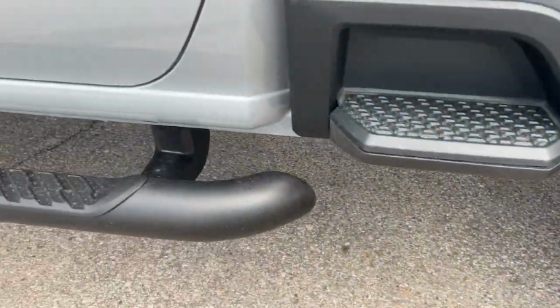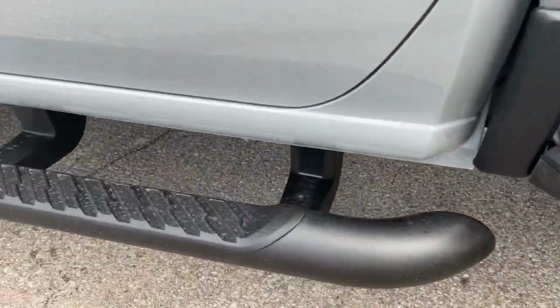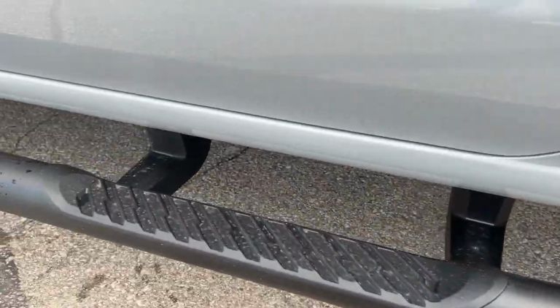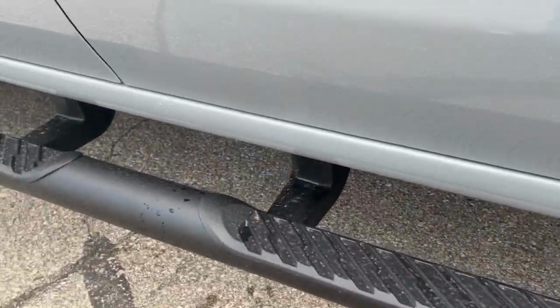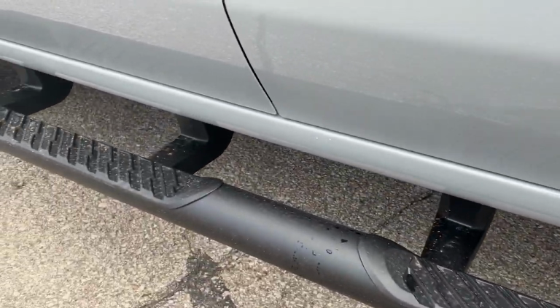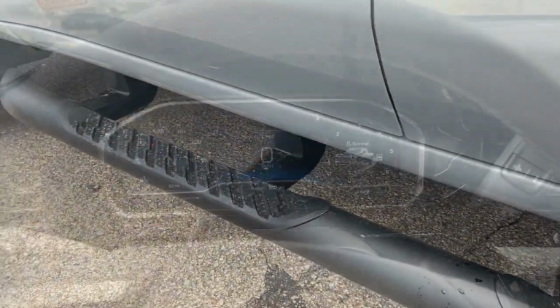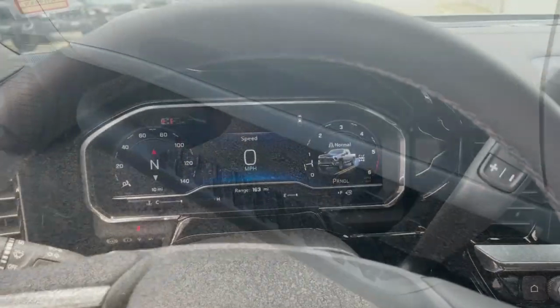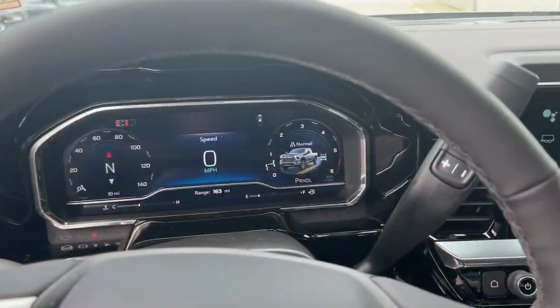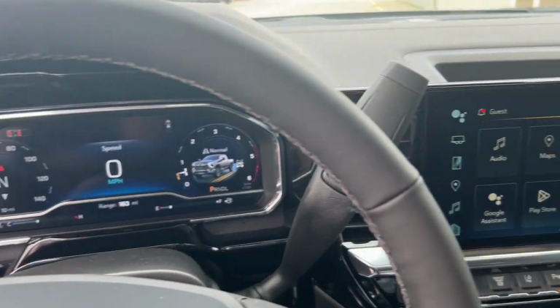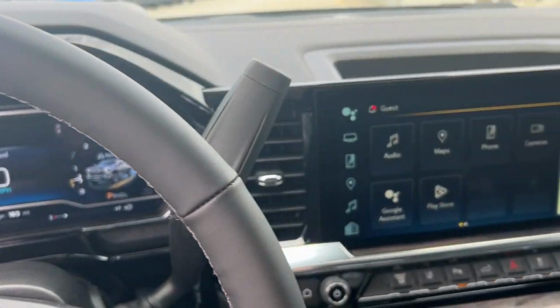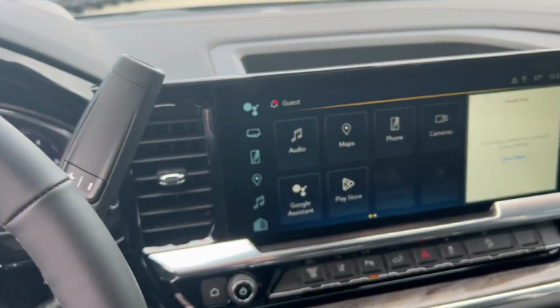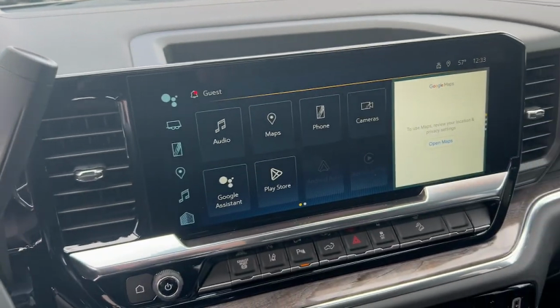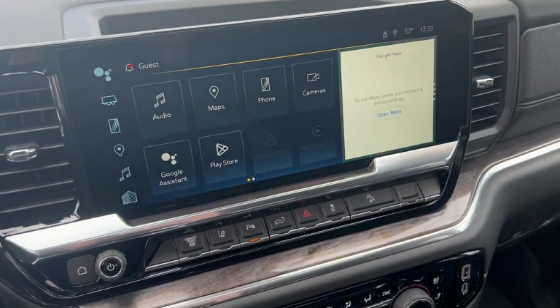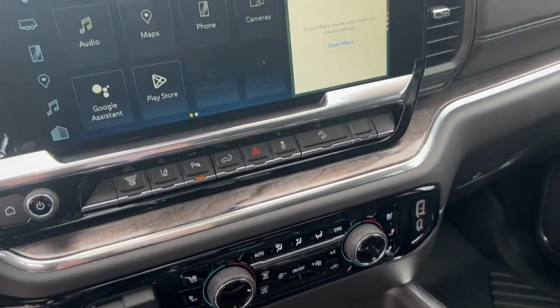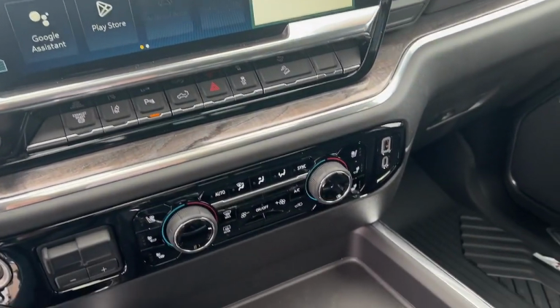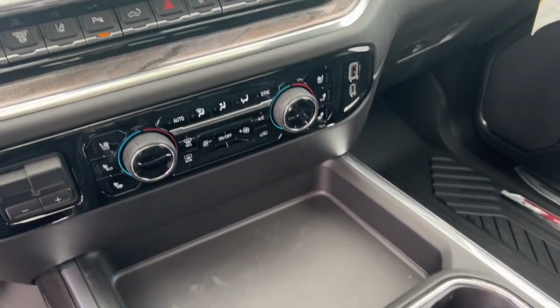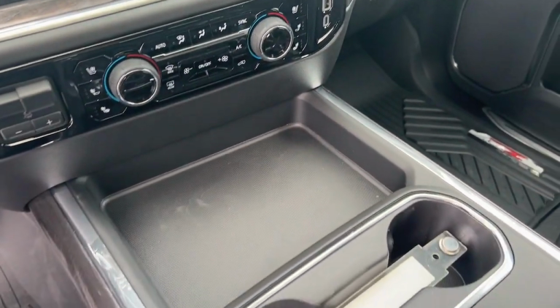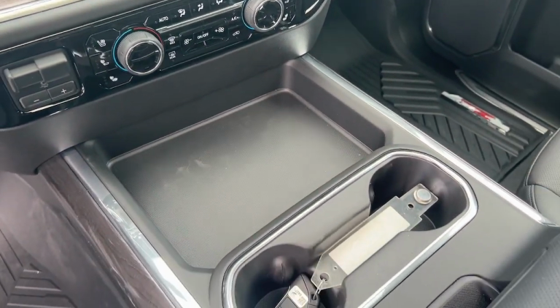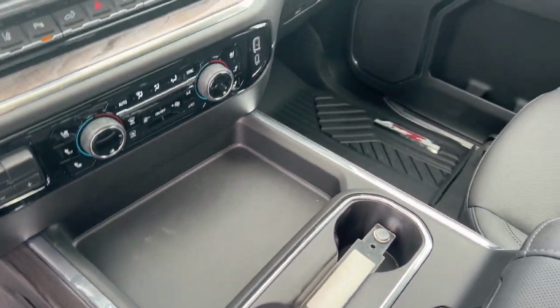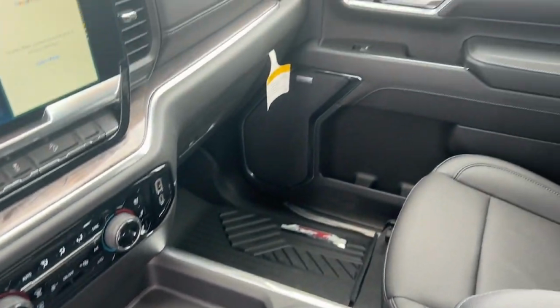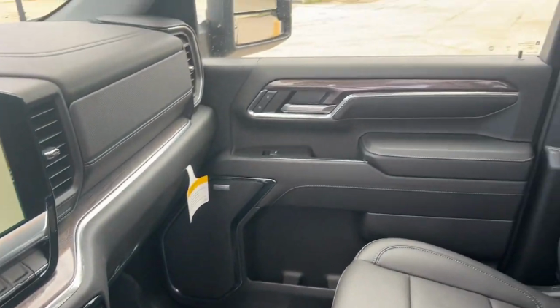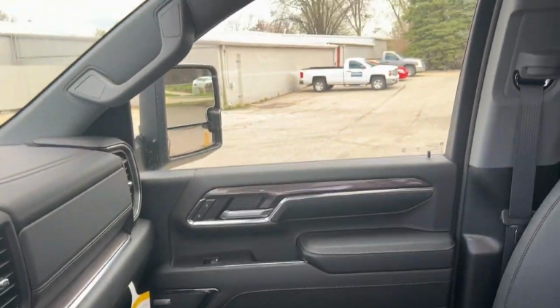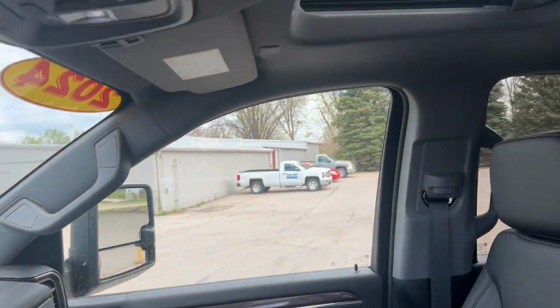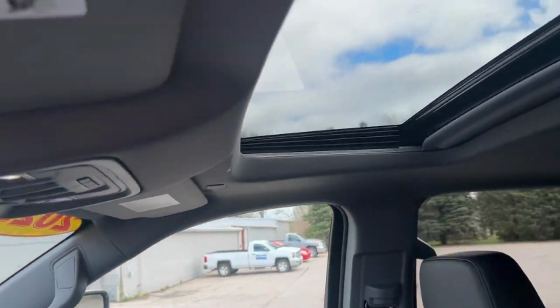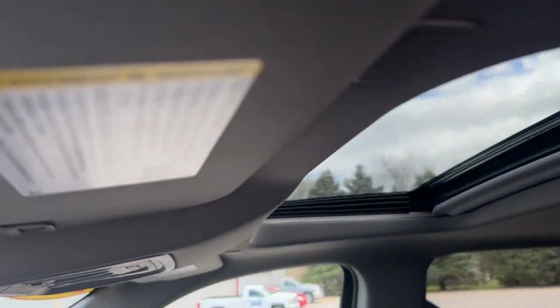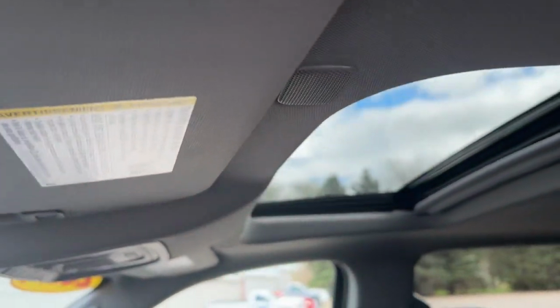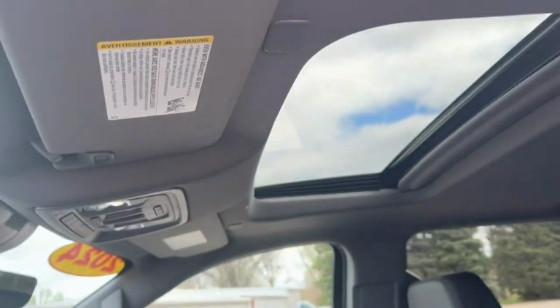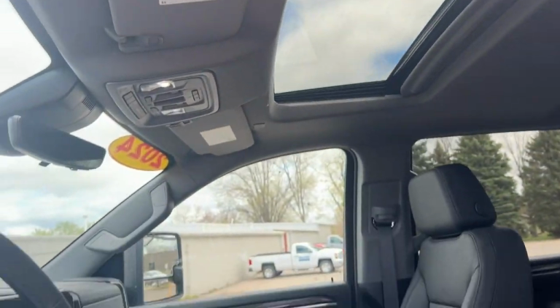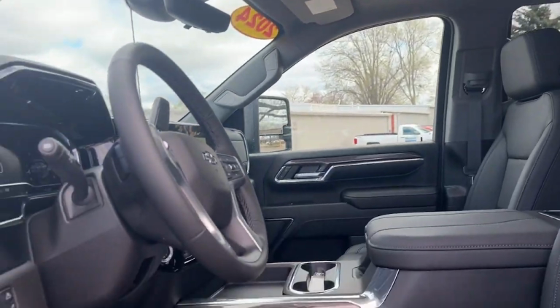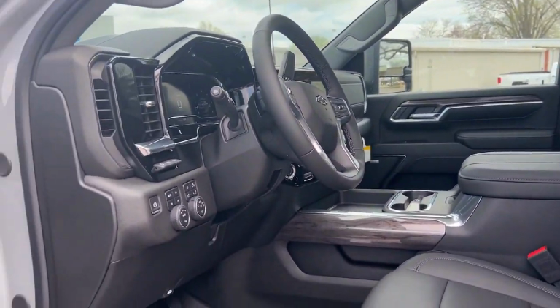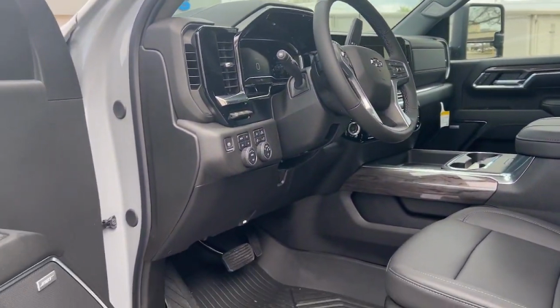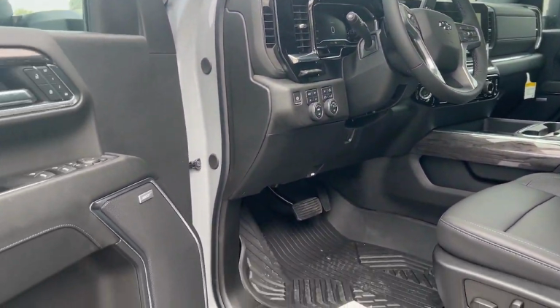Heated steering wheel, head-up display, wireless charging station, heated driver's seat, keyless entry, sun and moonroof, rear camera mirror, fog lamps, remote engine start, power passenger seat.